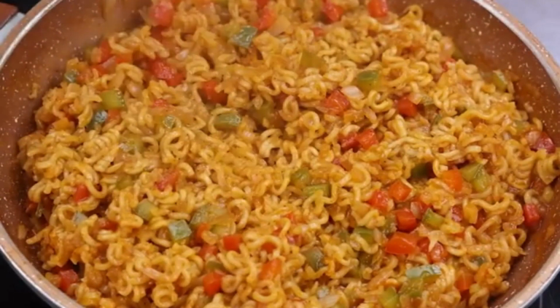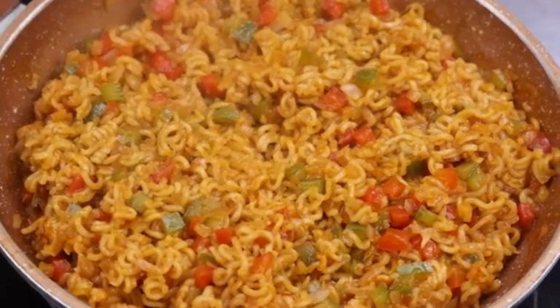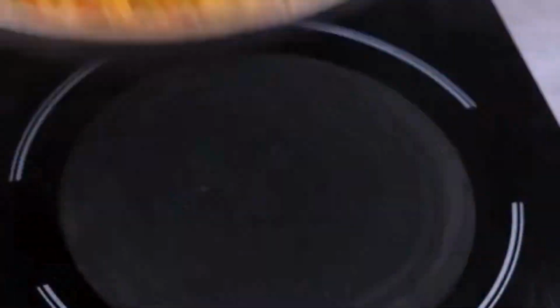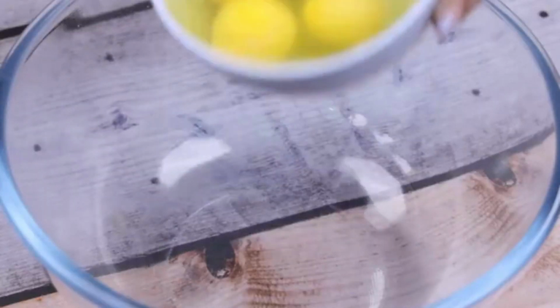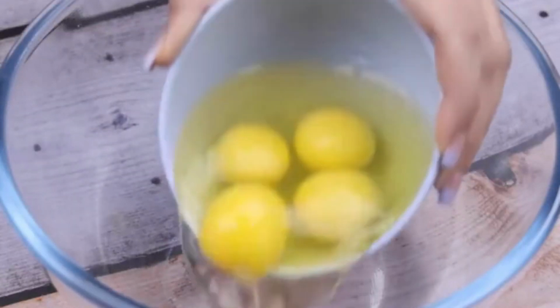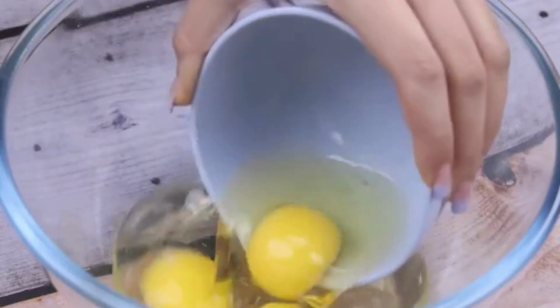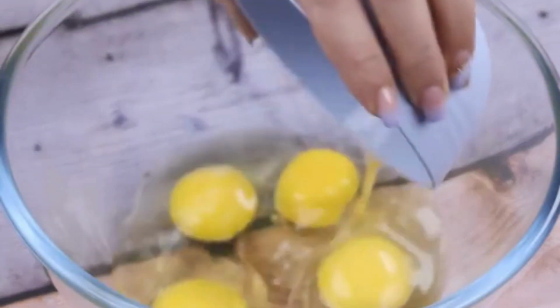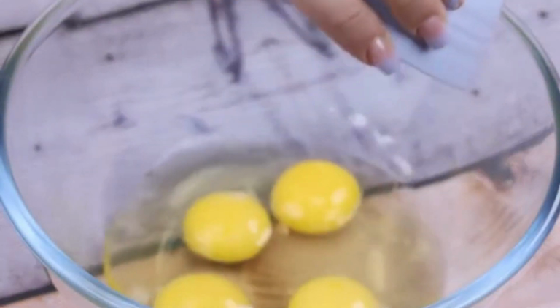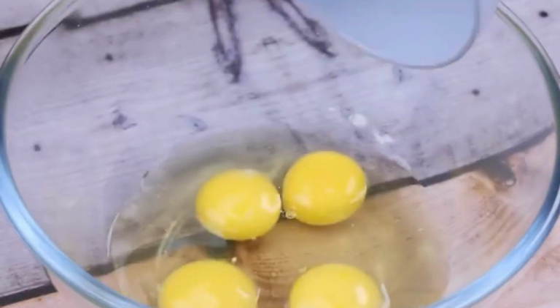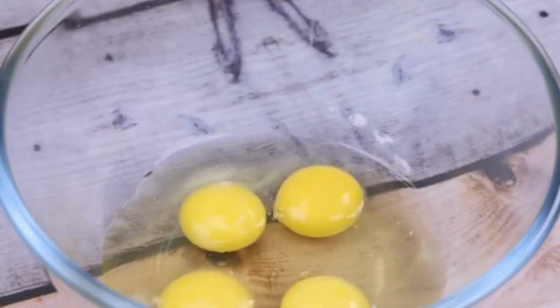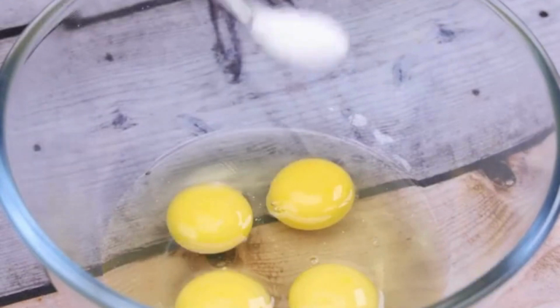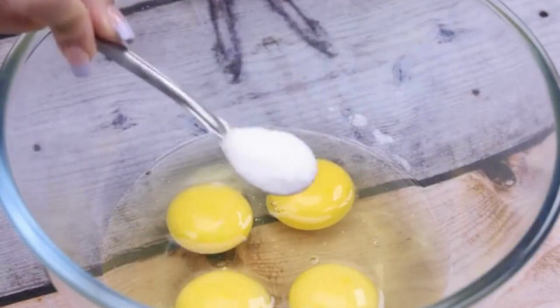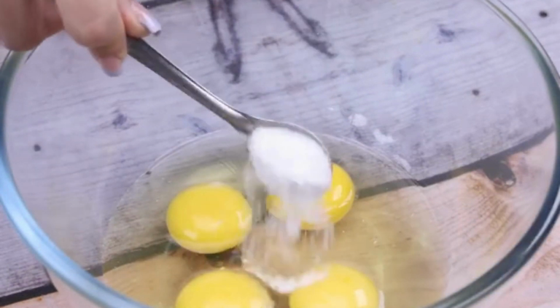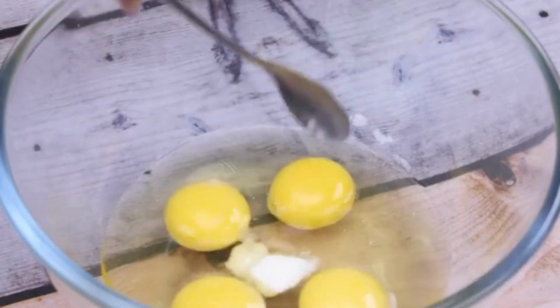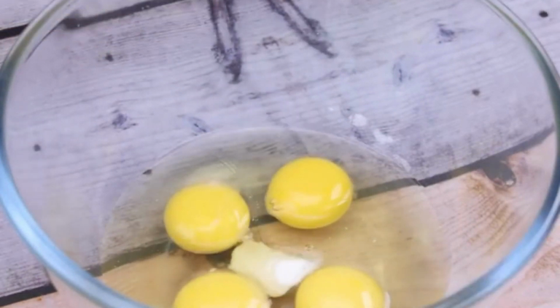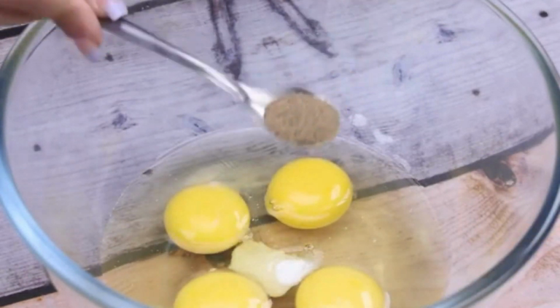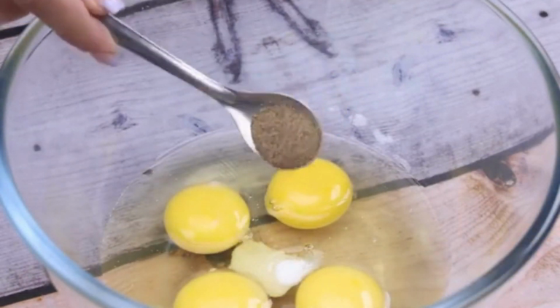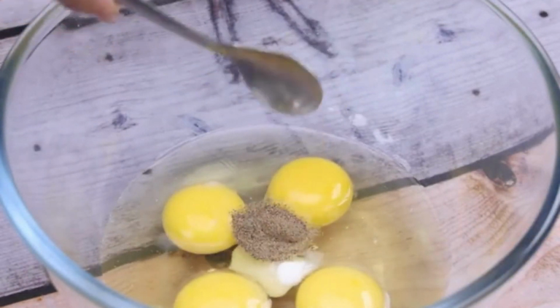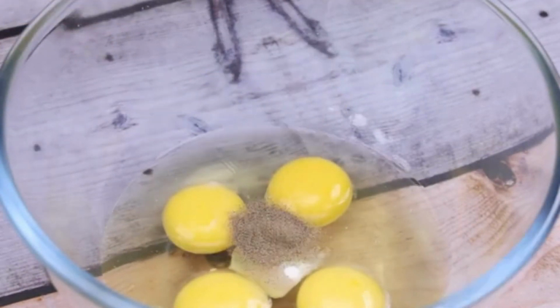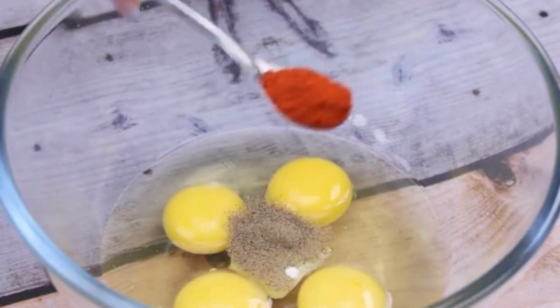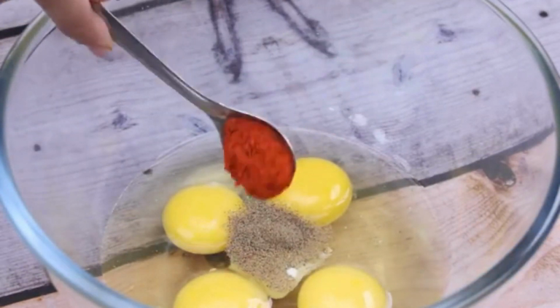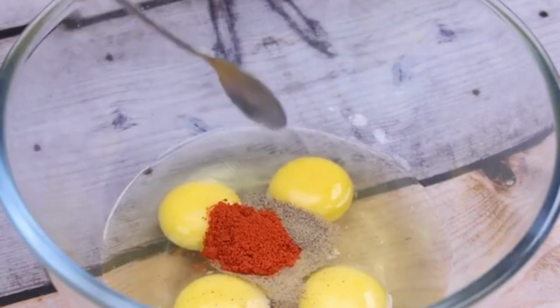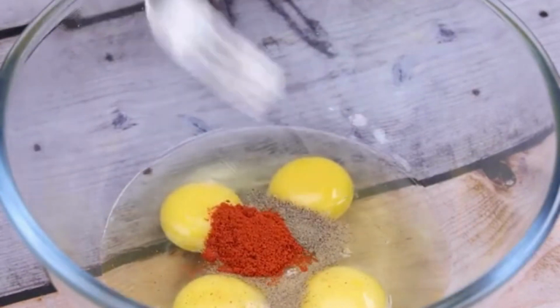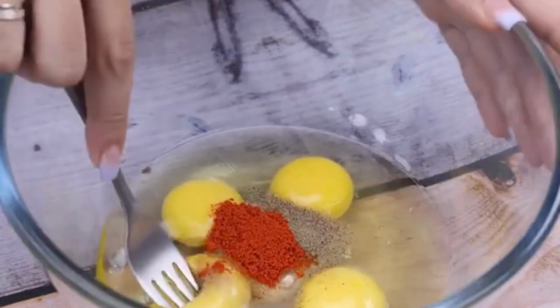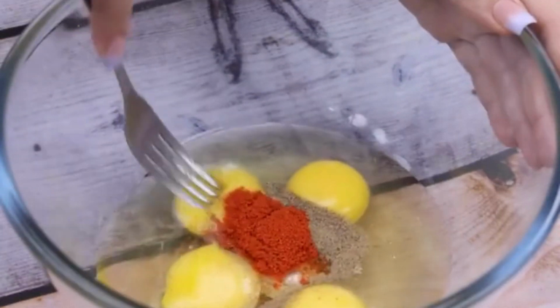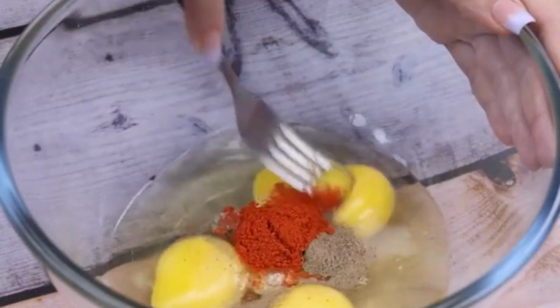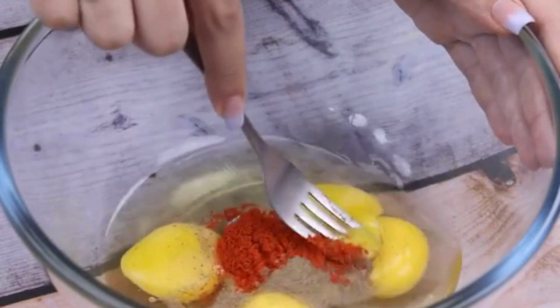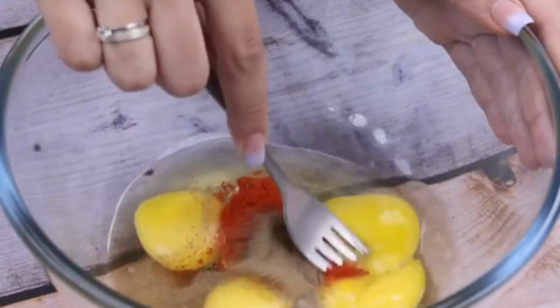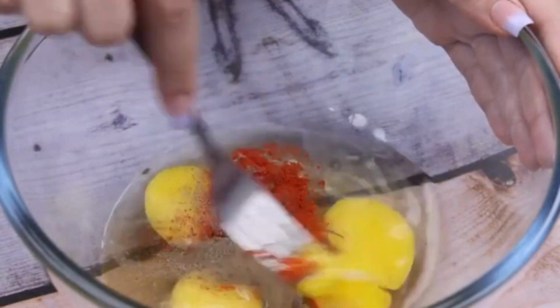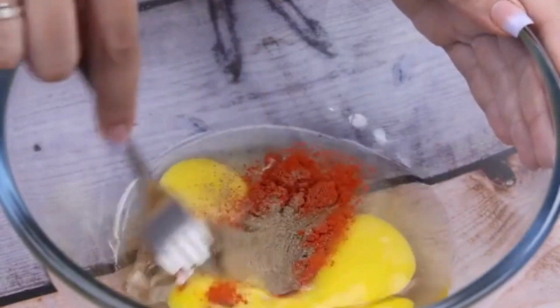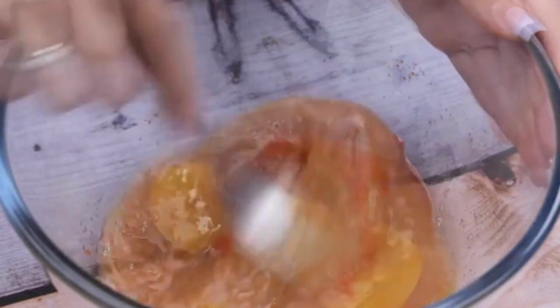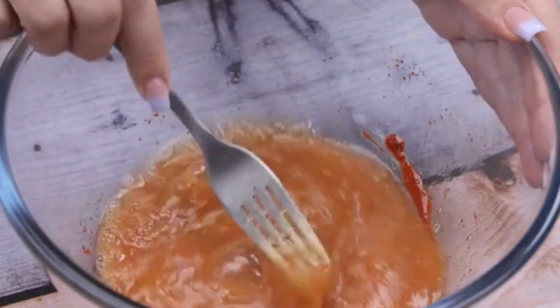In a container, I will add 4 eggs, a teaspoon of salt, half a teaspoon of black pepper, and a teaspoon of paprika. I will stir everything very well so that all the seasonings are combined with the eggs.